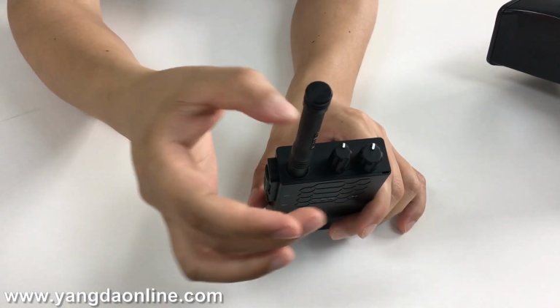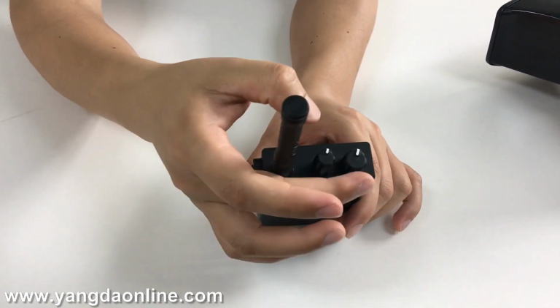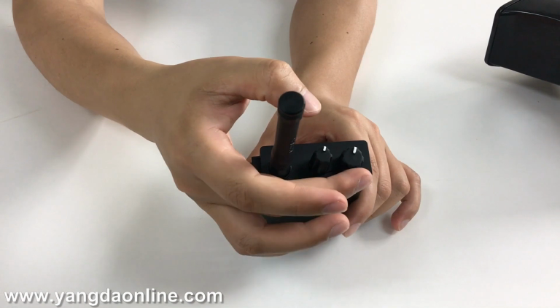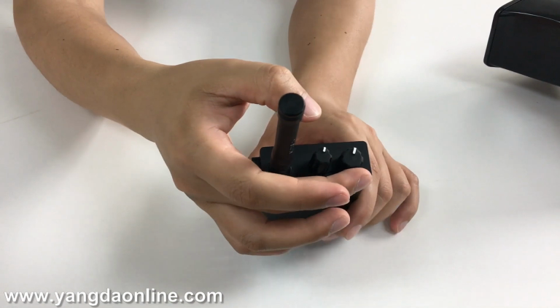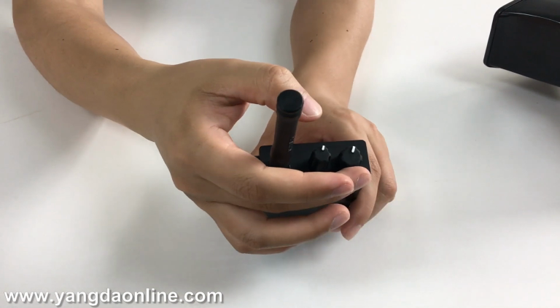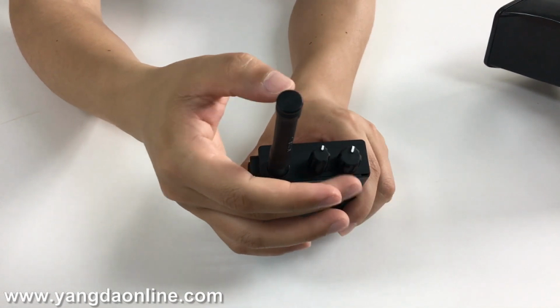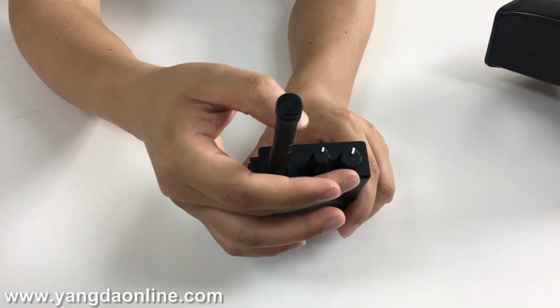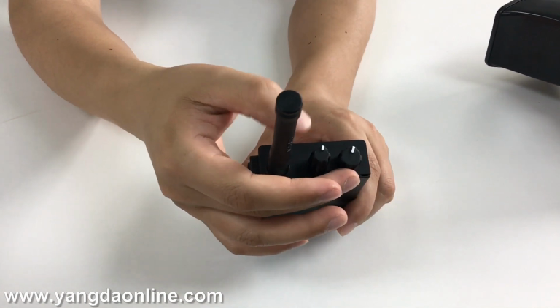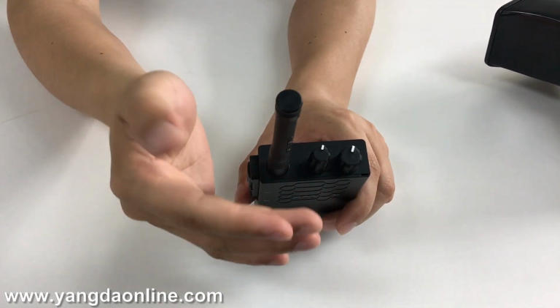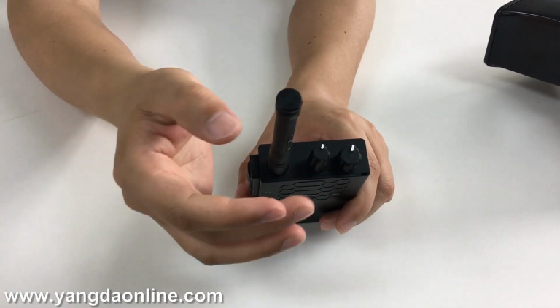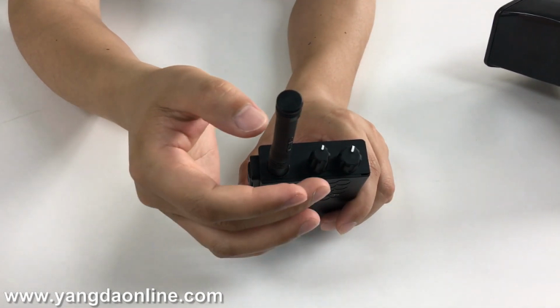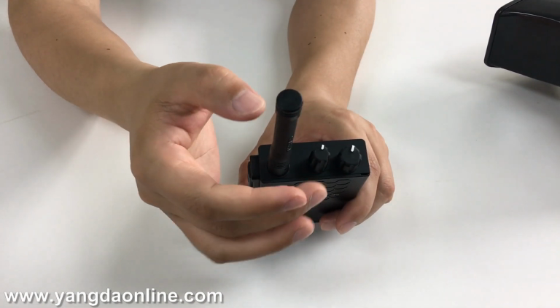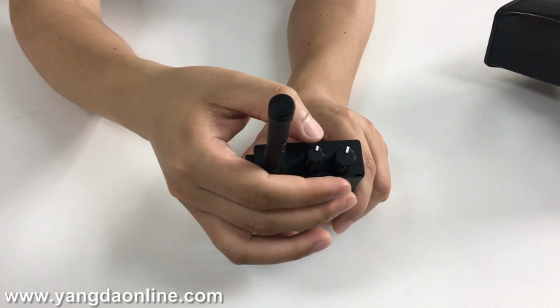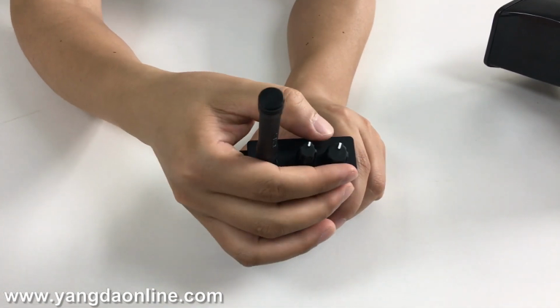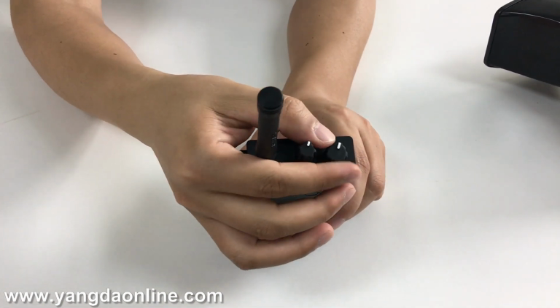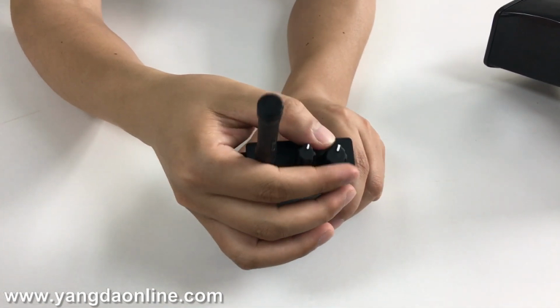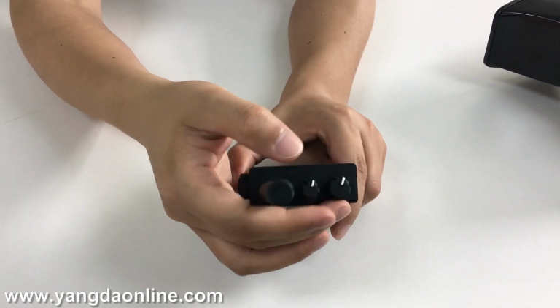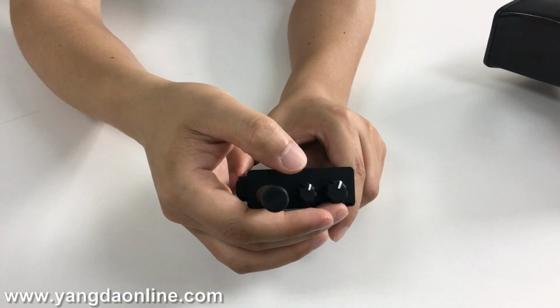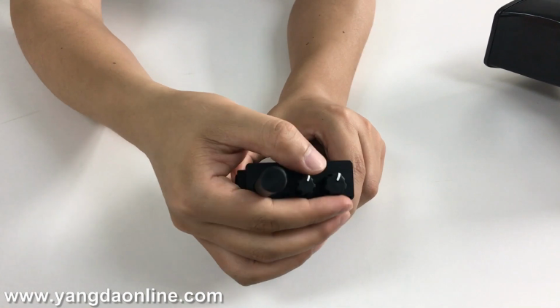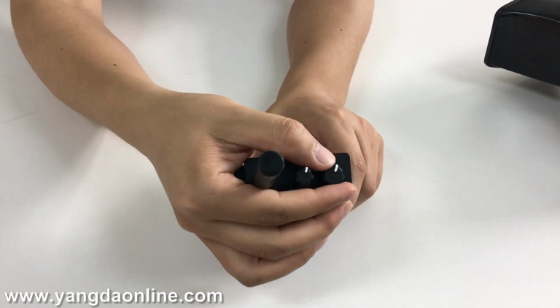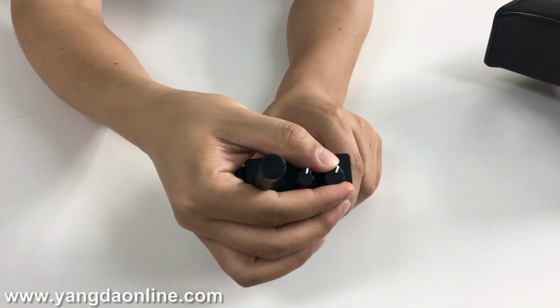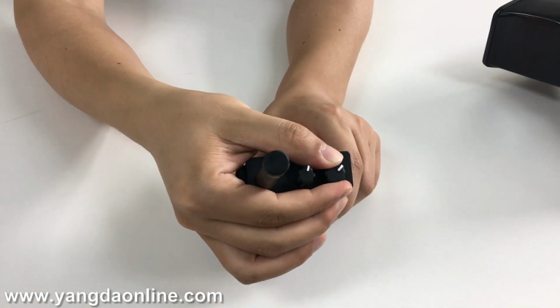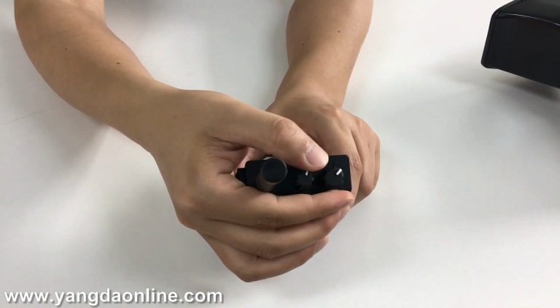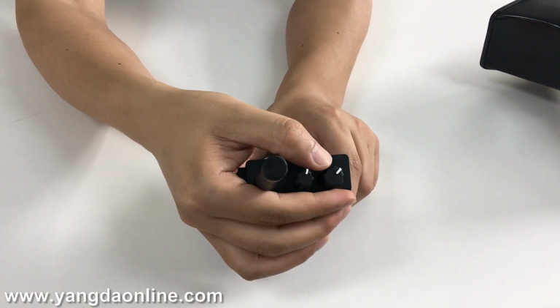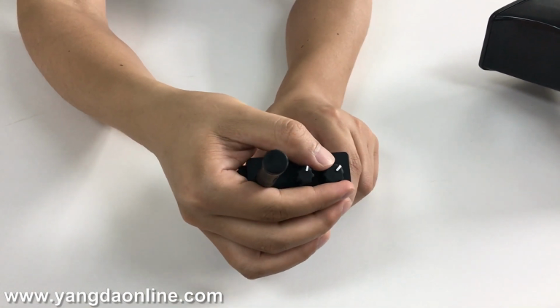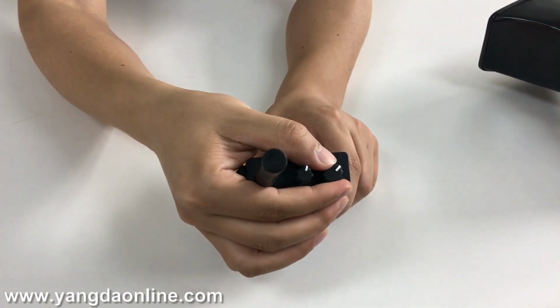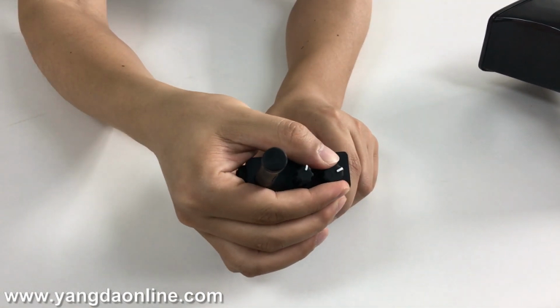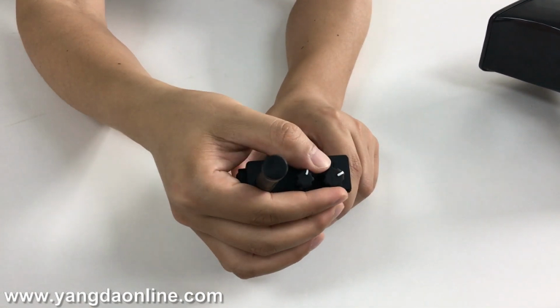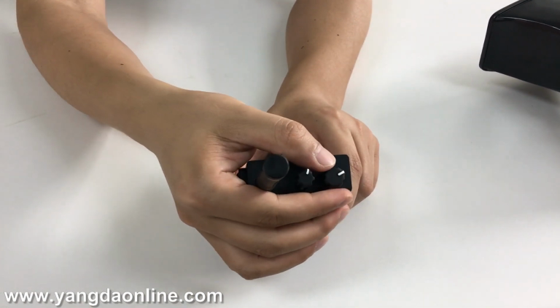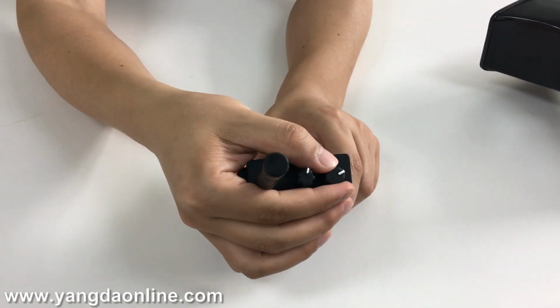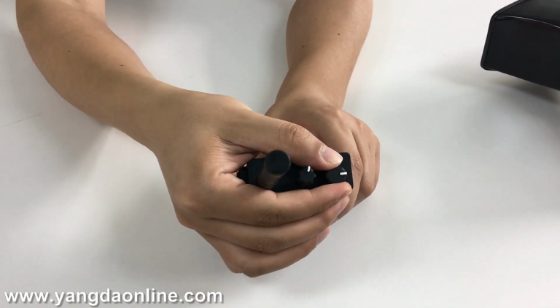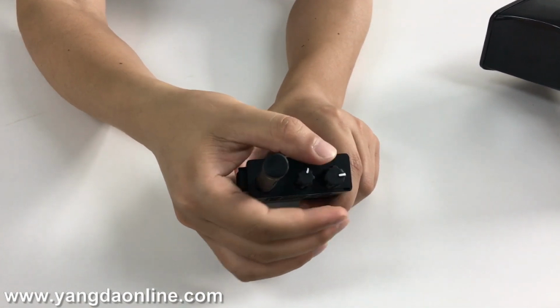This button is used to choose the channel you want: channel one, channel two, channel three, channel four.